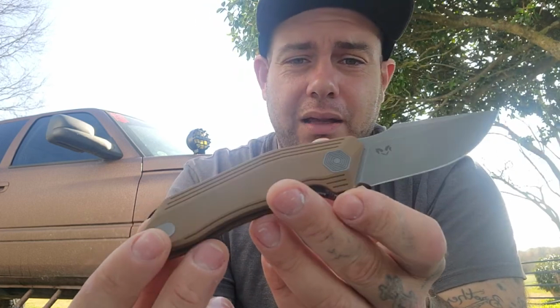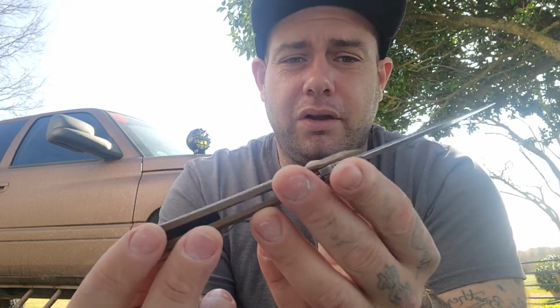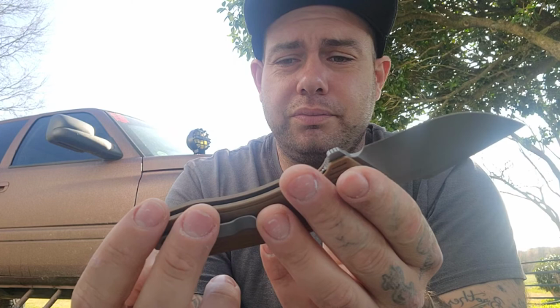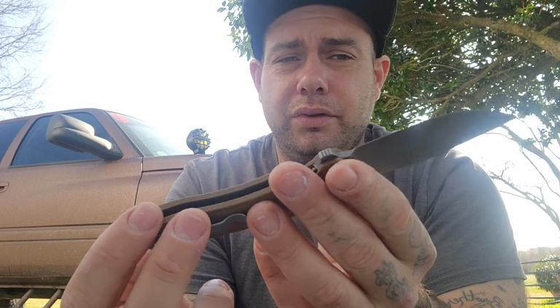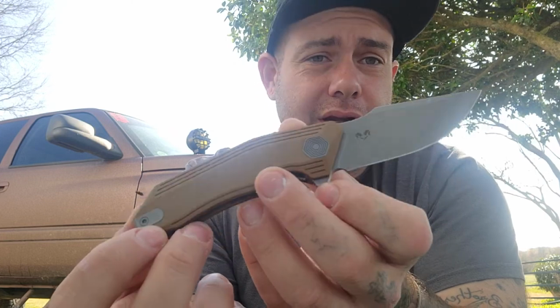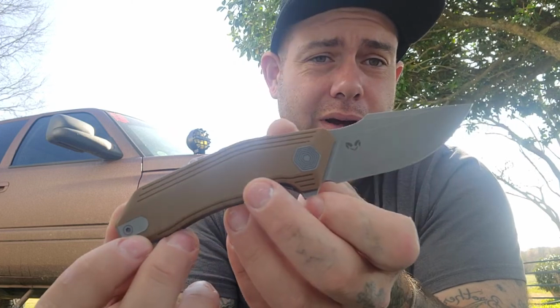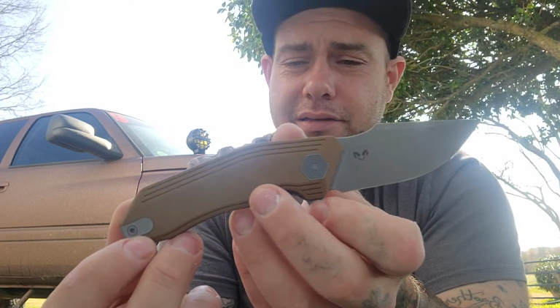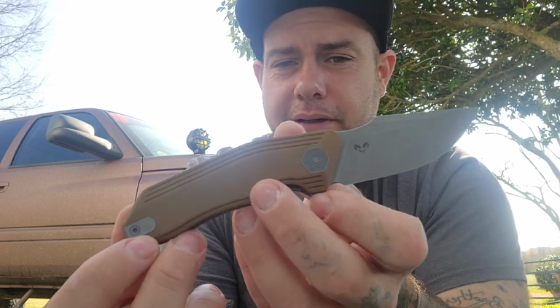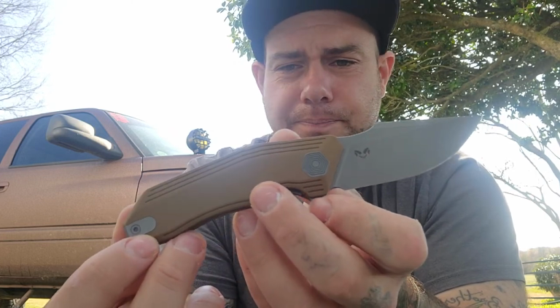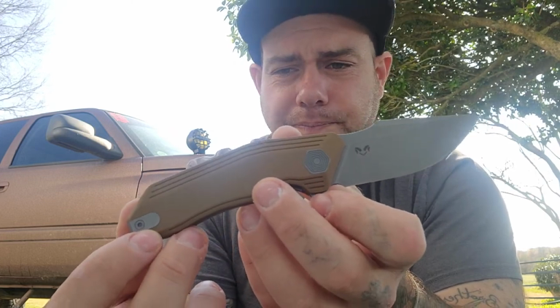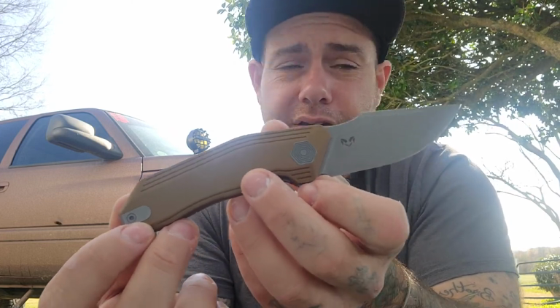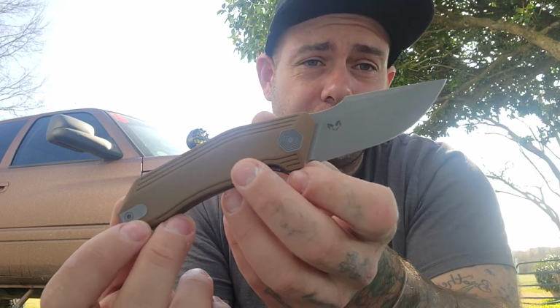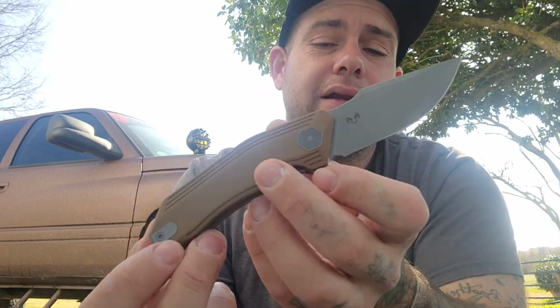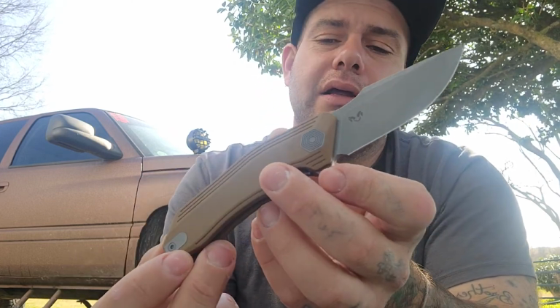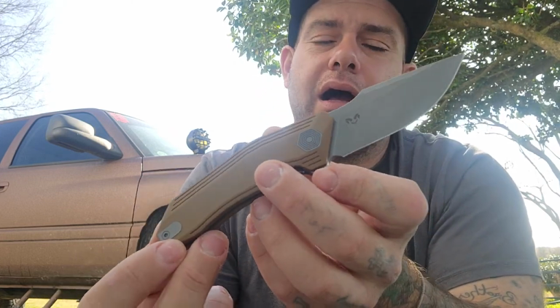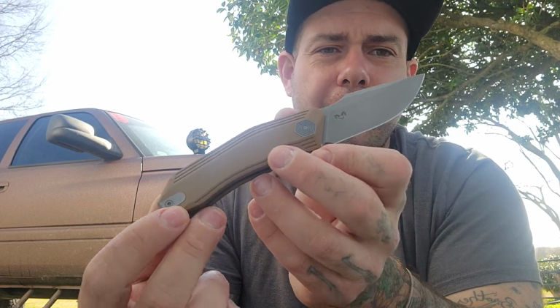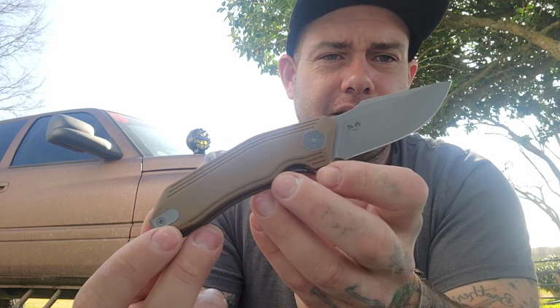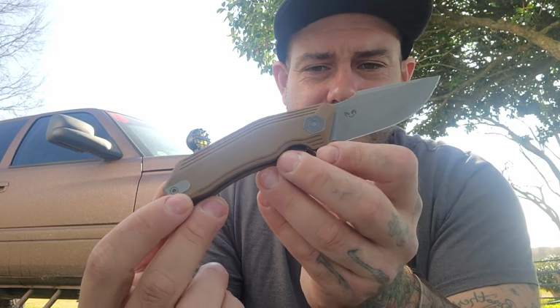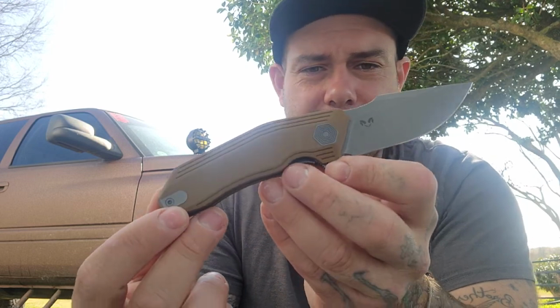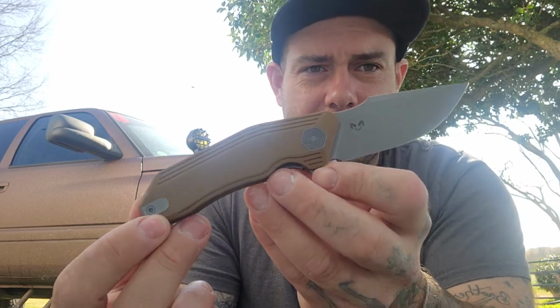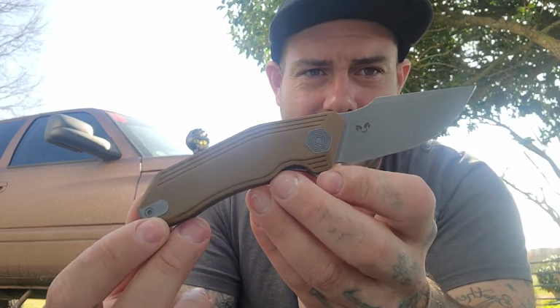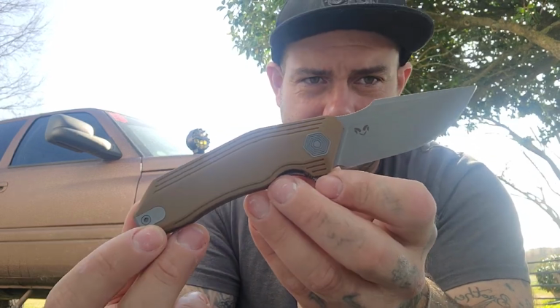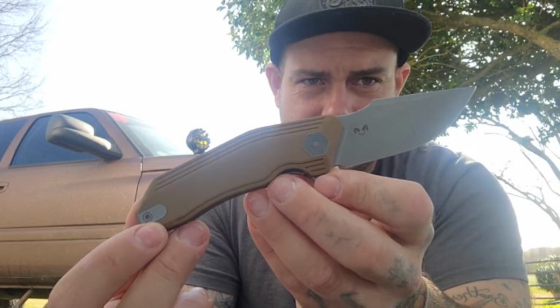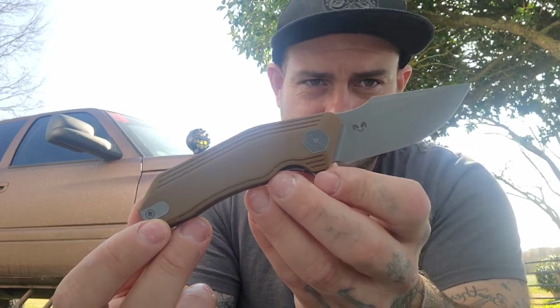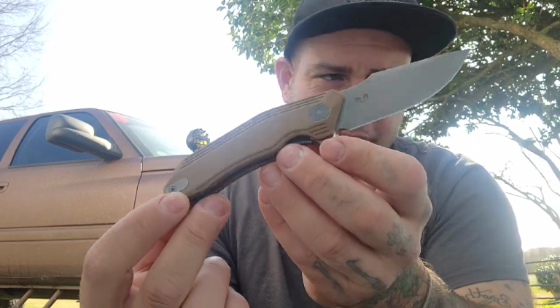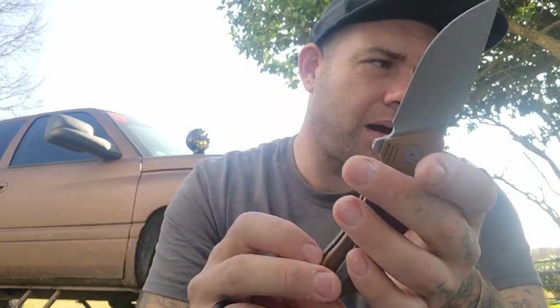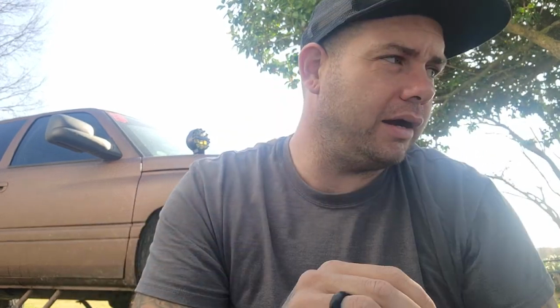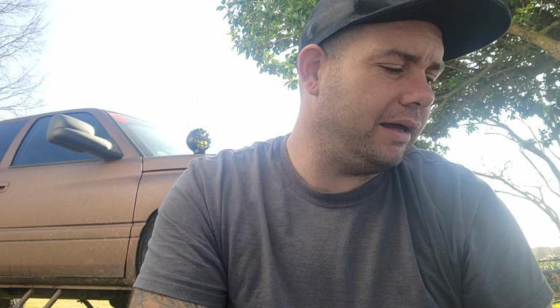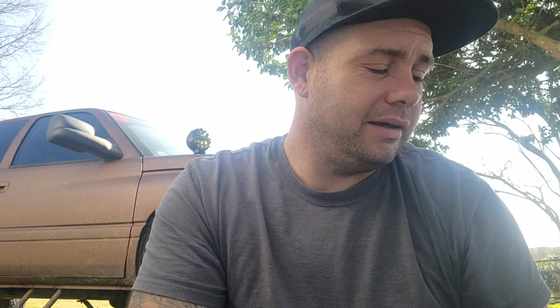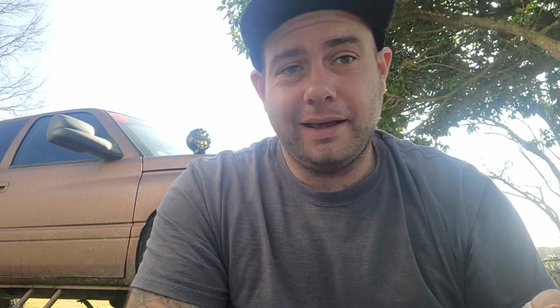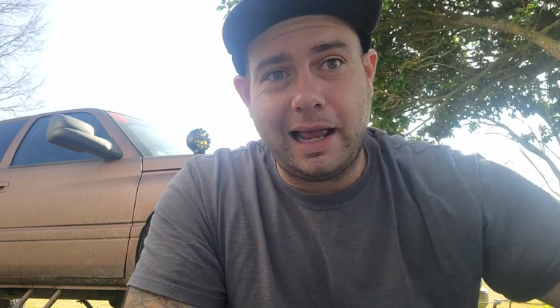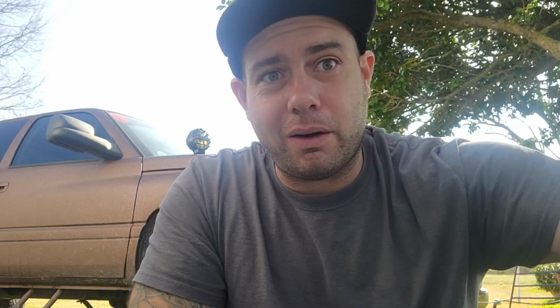Maybe I'll include this in my next giveaway, so stay tuned for that. Enough about this — this is the Damned Designs Basilisk. Let's talk about my carry today and then I'm out.